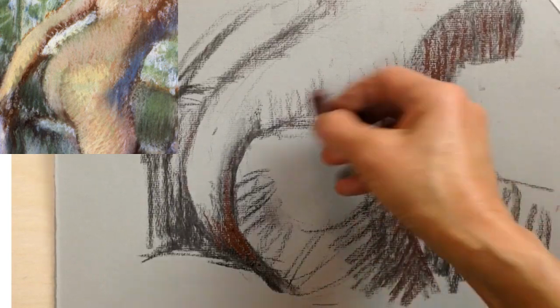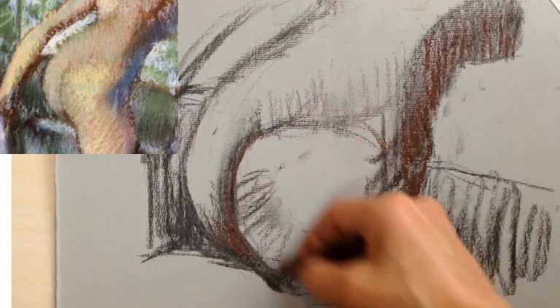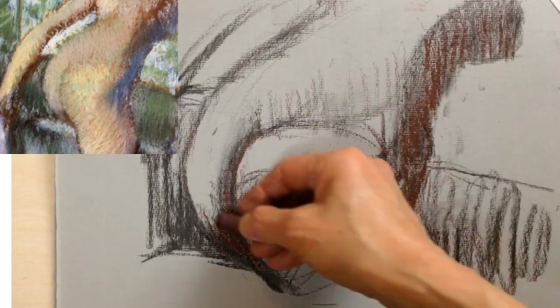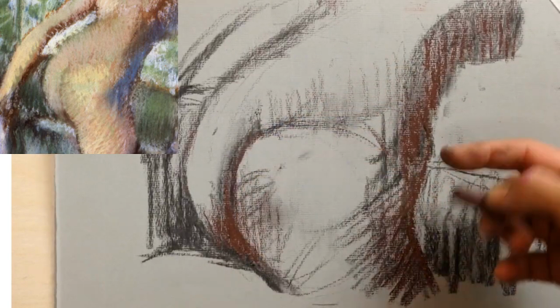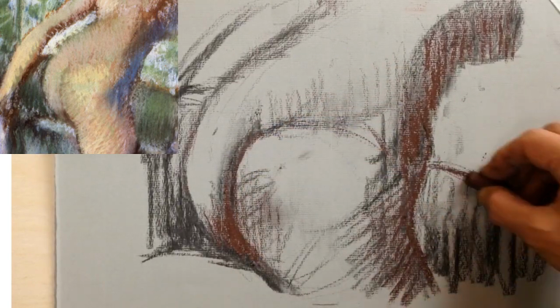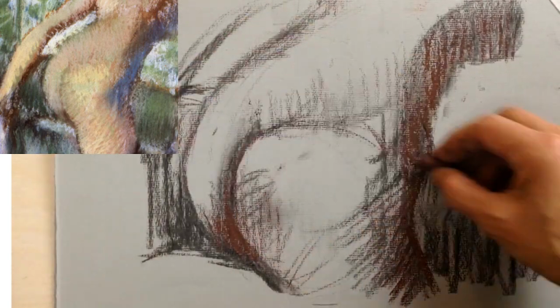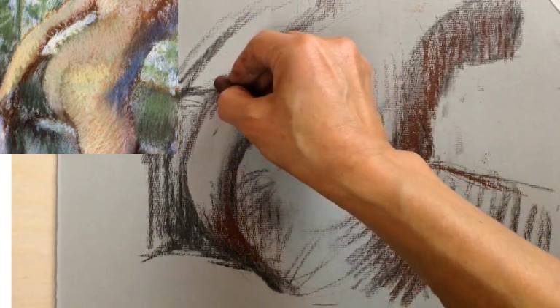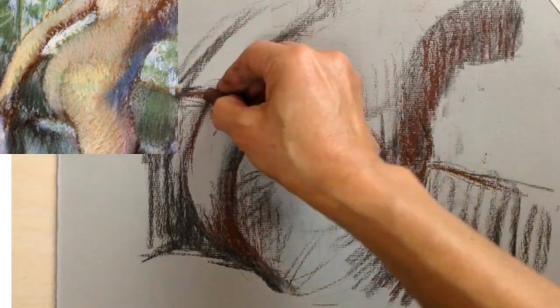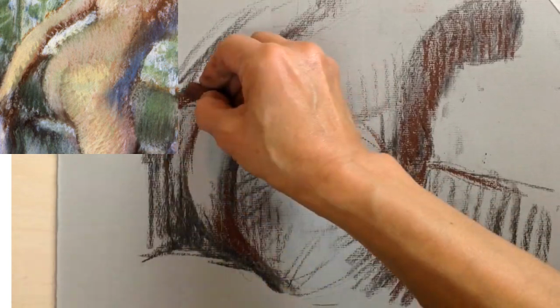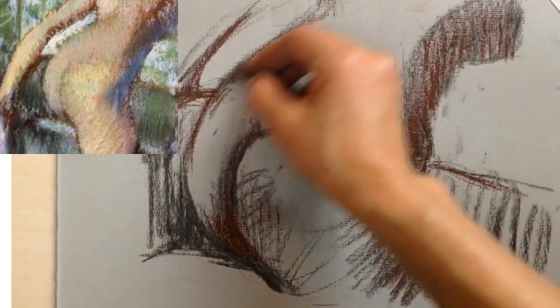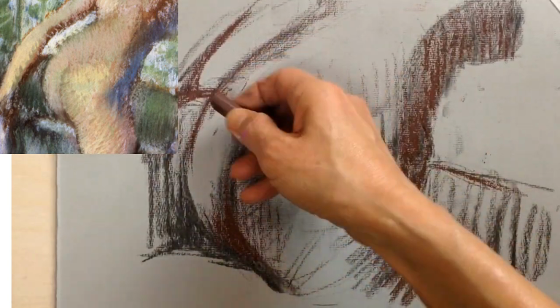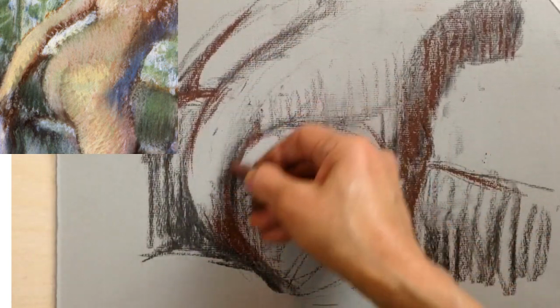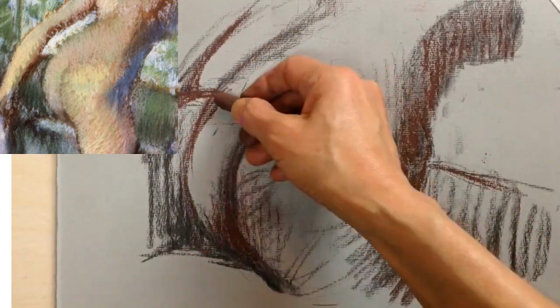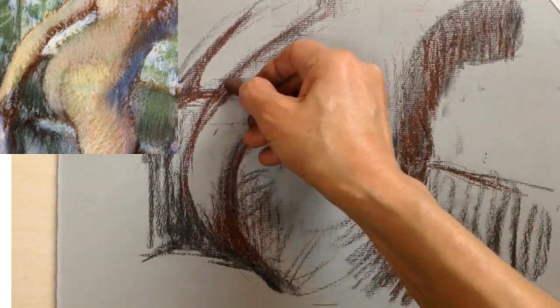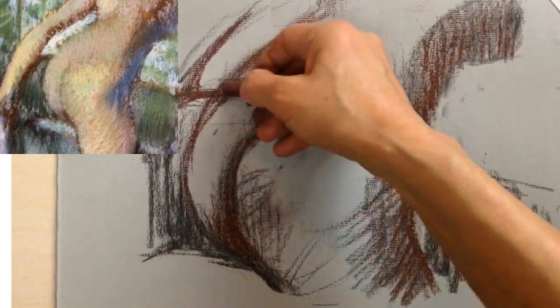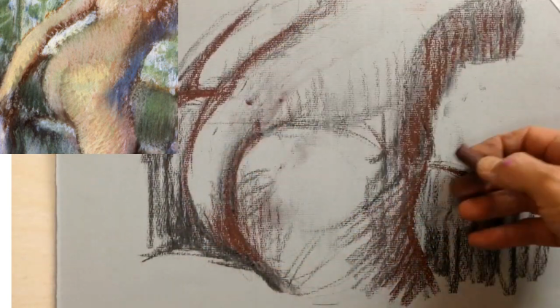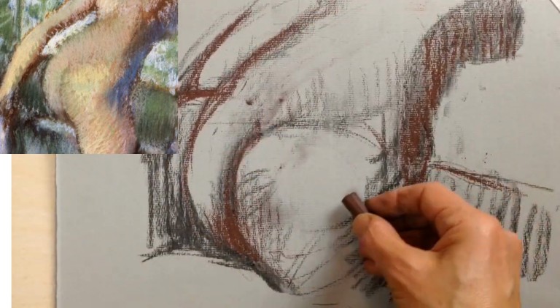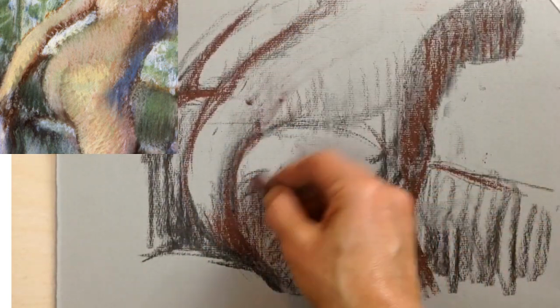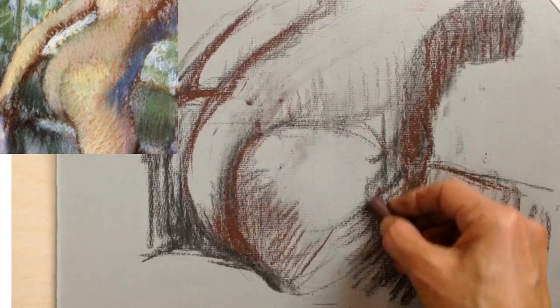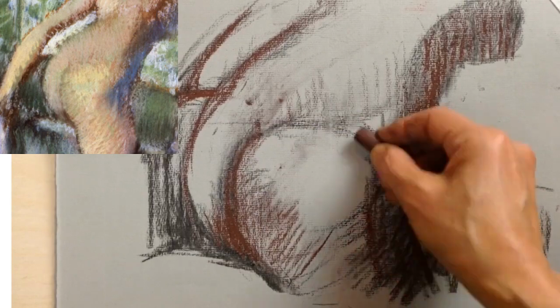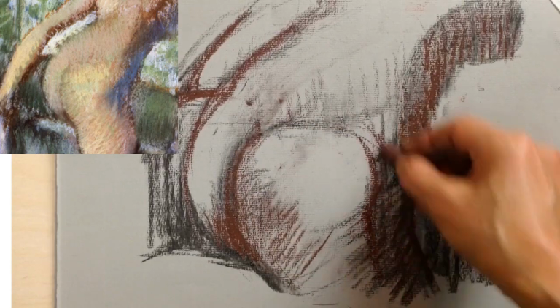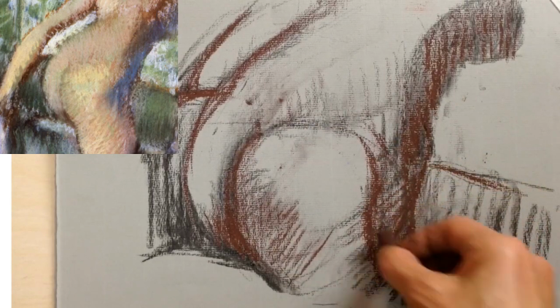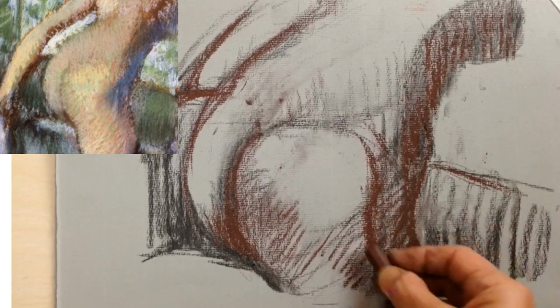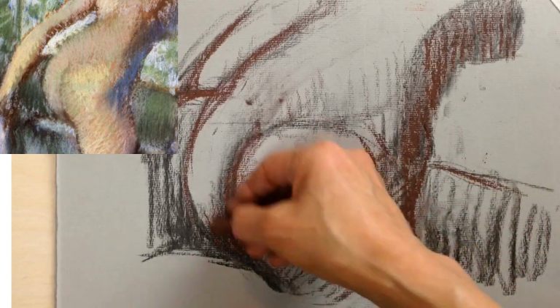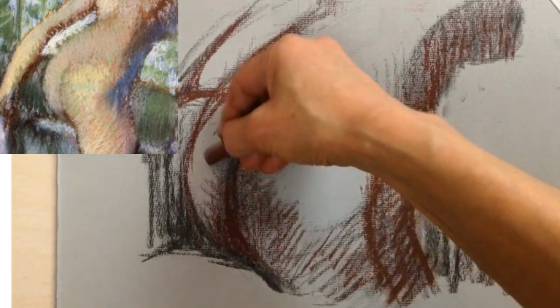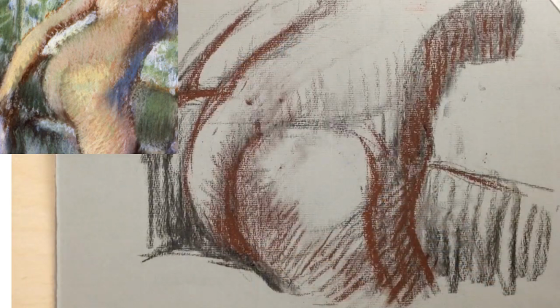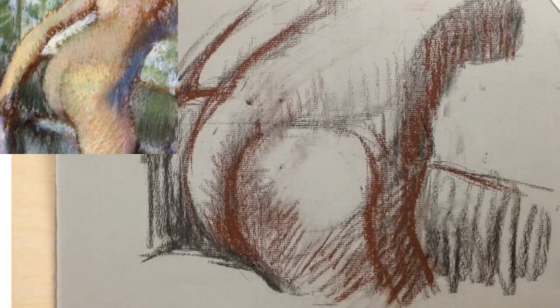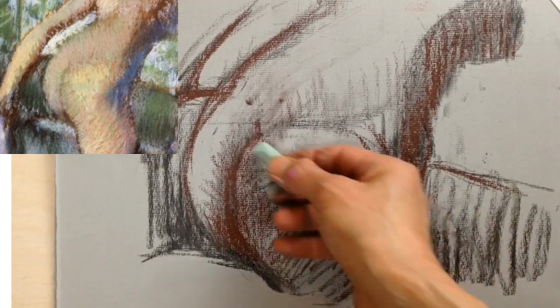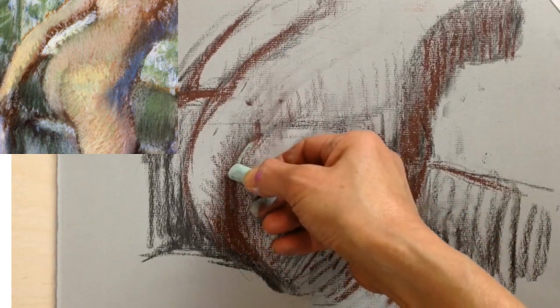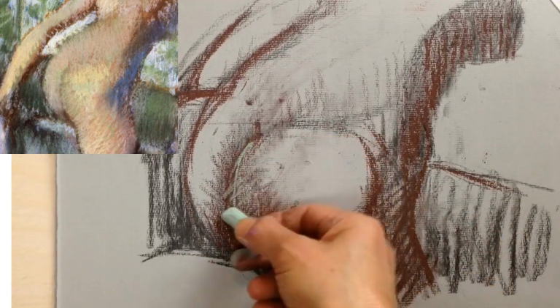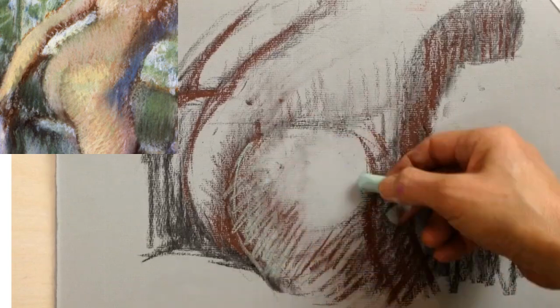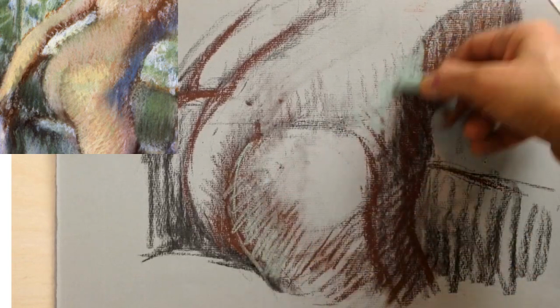After that, she put down some dark brown, and she started to find similar greens to the ones Degas used. She actually didn't have any, so she used what she had, and she'd note what effect that had on the drawing.